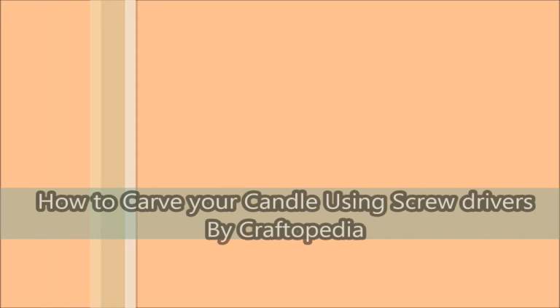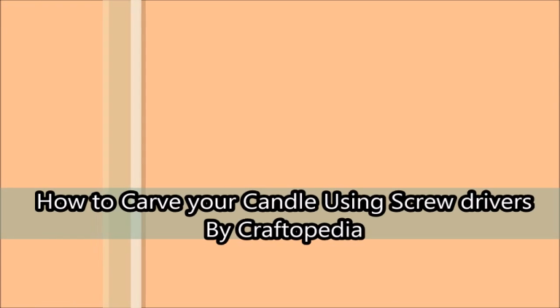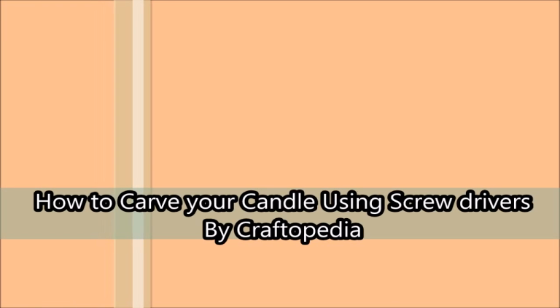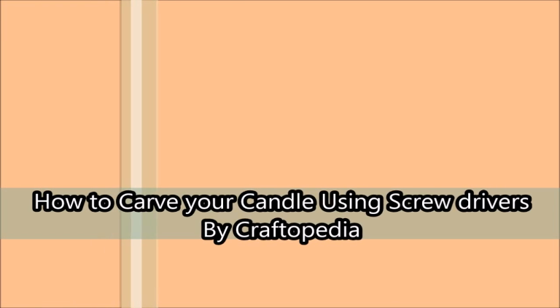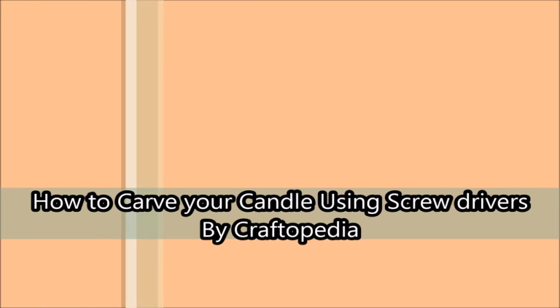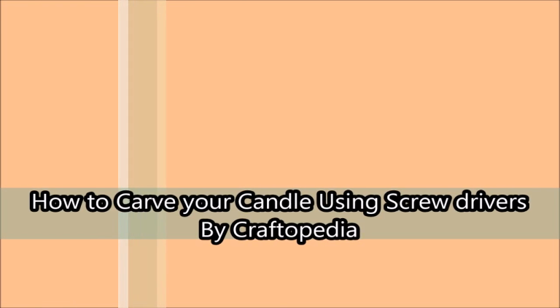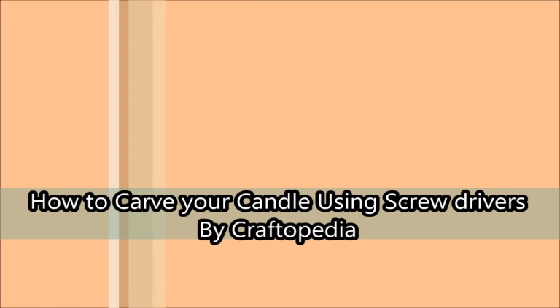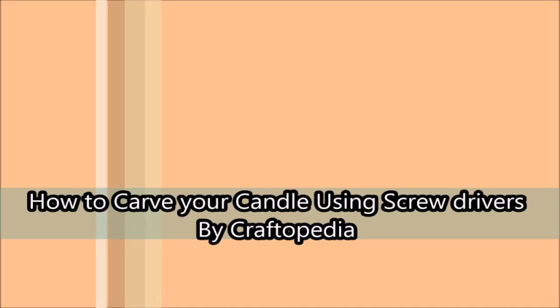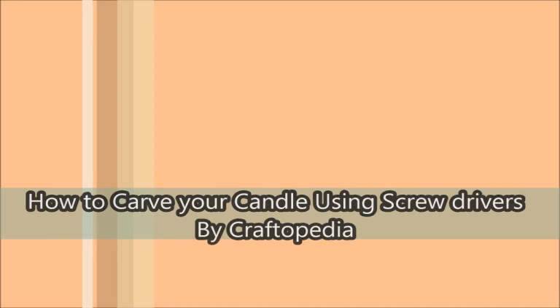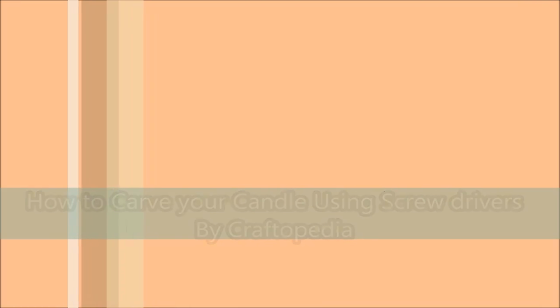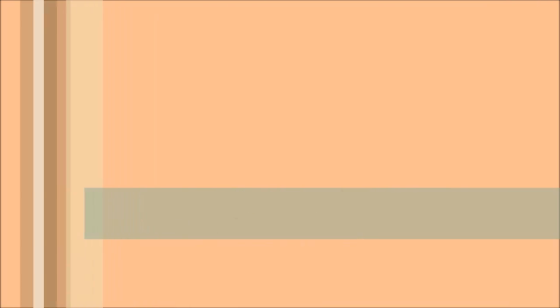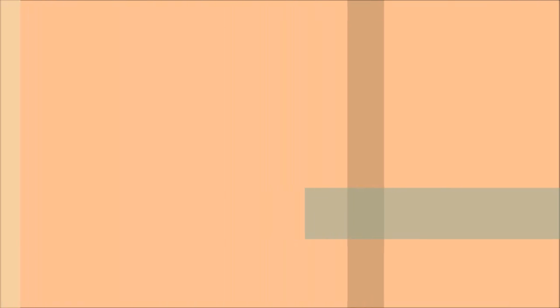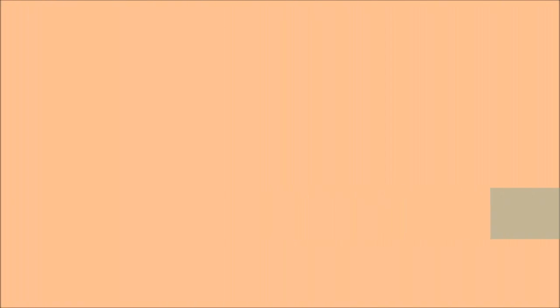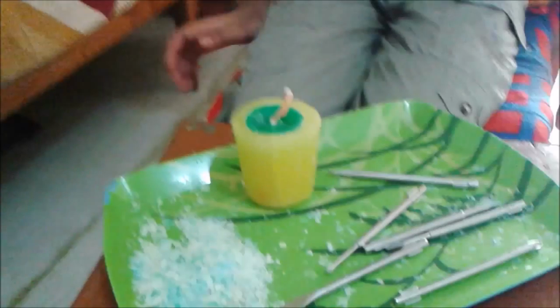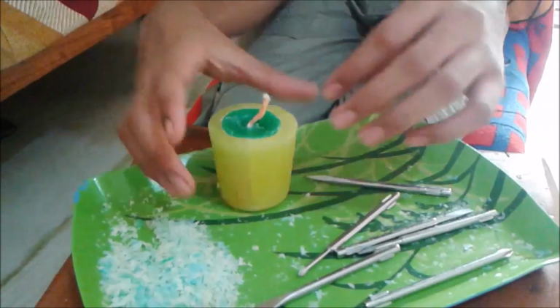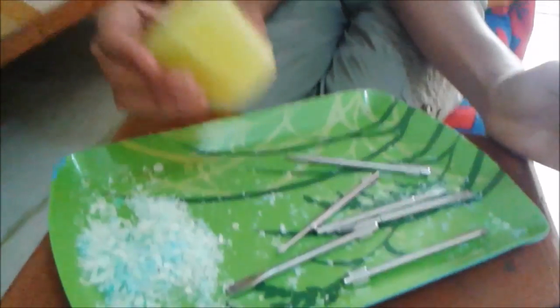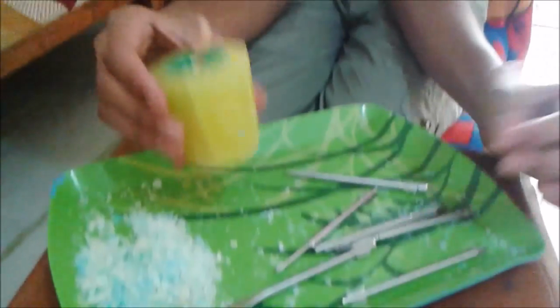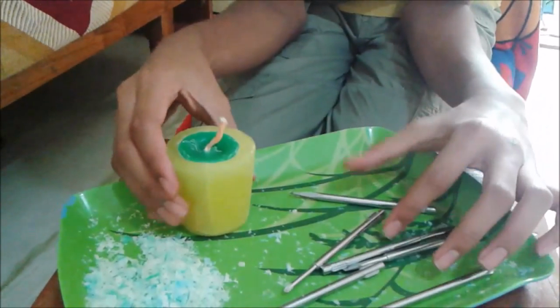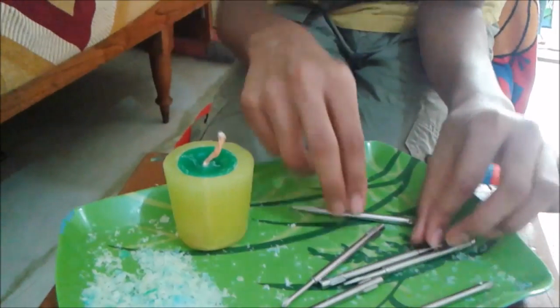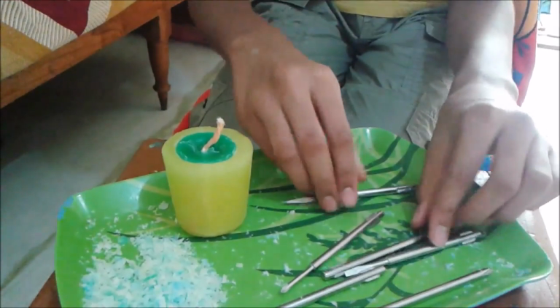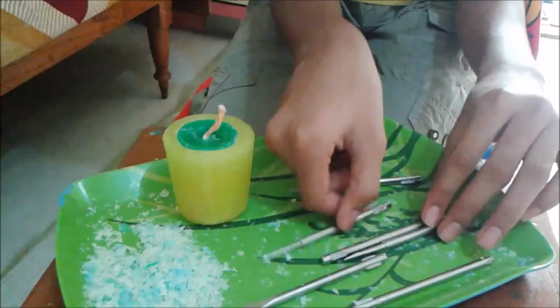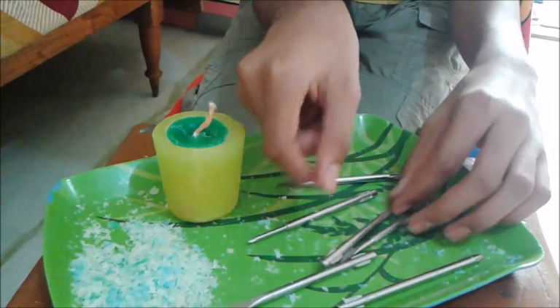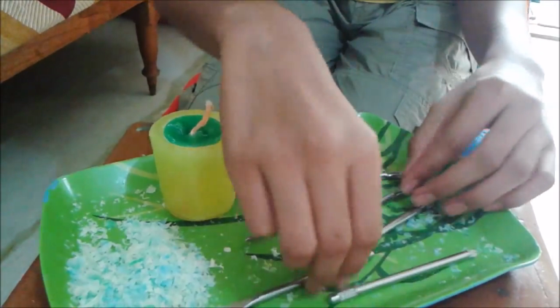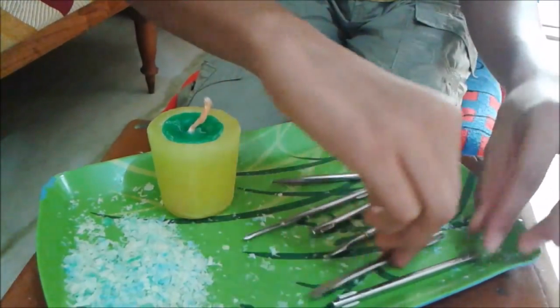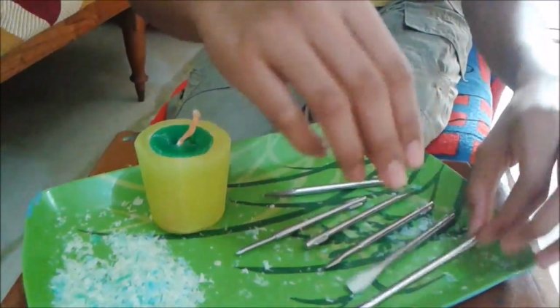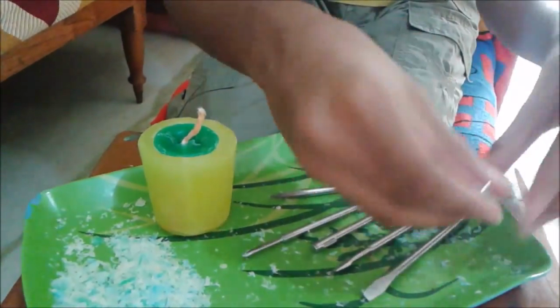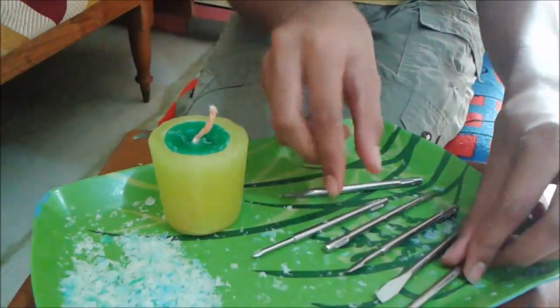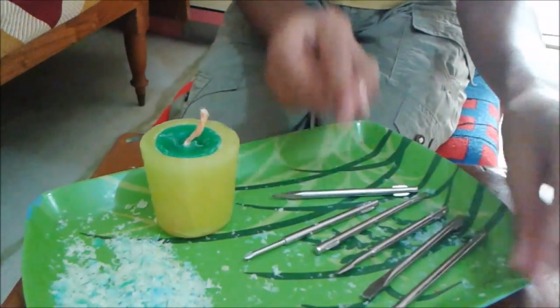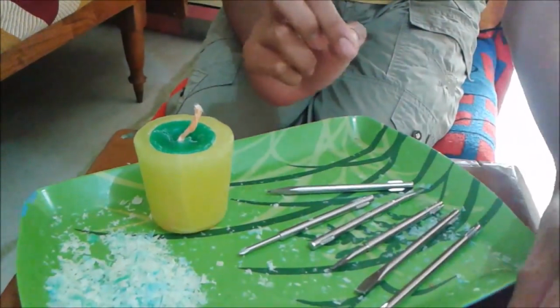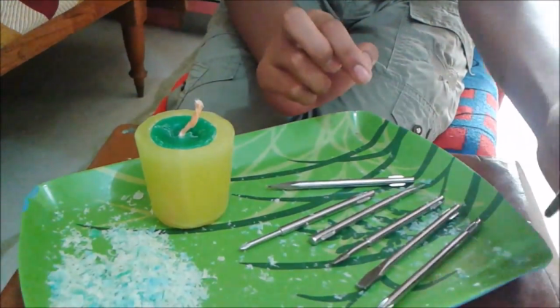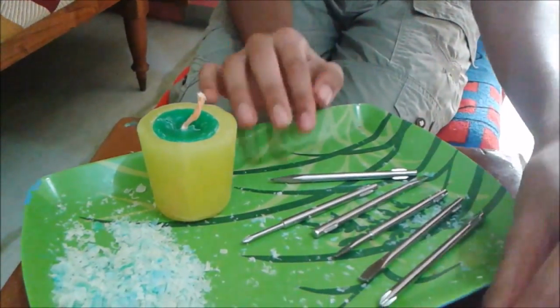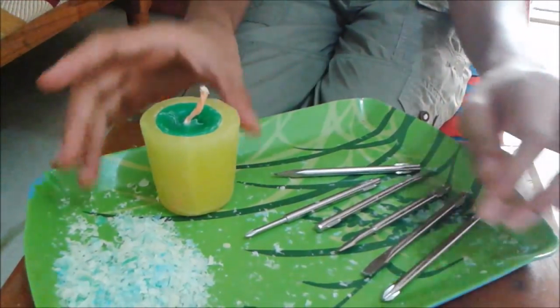How to Carve Your Candle Using Screwdrivers by Craftopedia. Here I have a candle and some tools — screwdrivers and a brush.